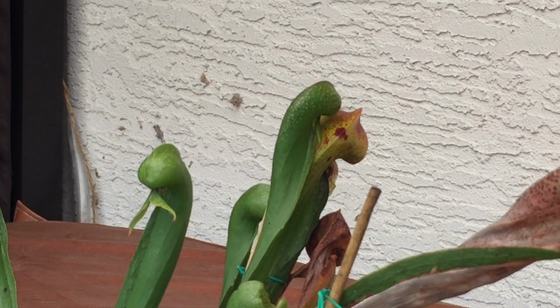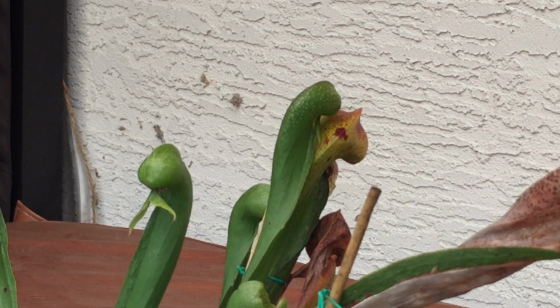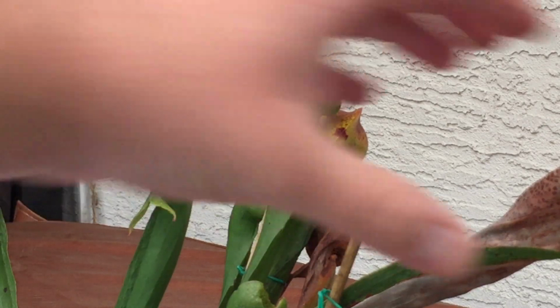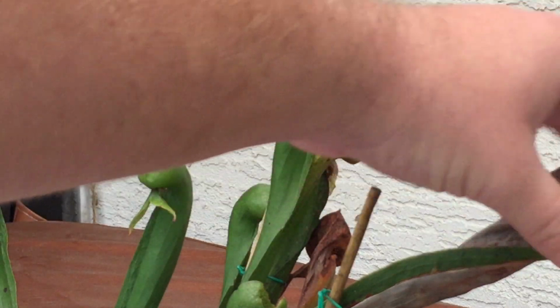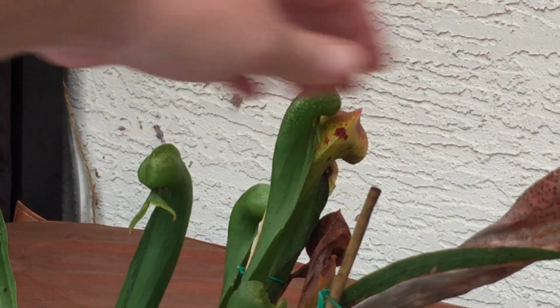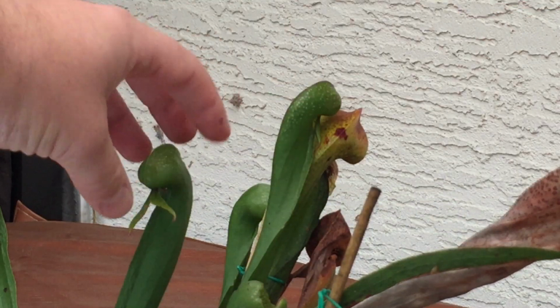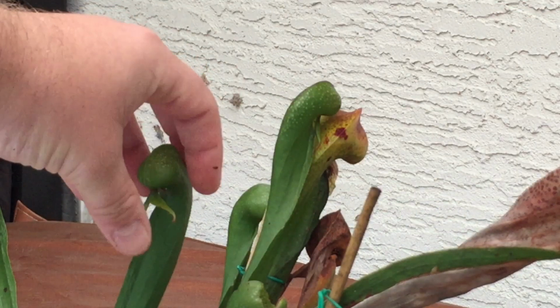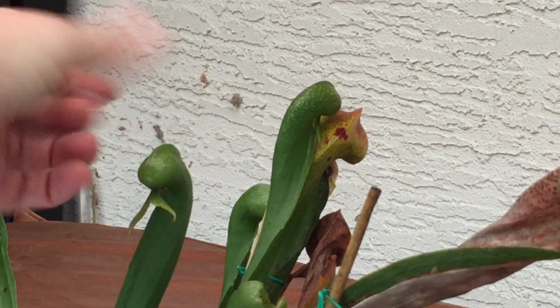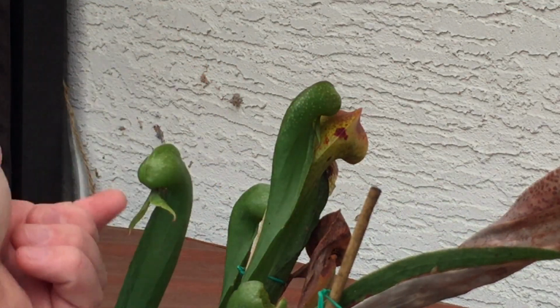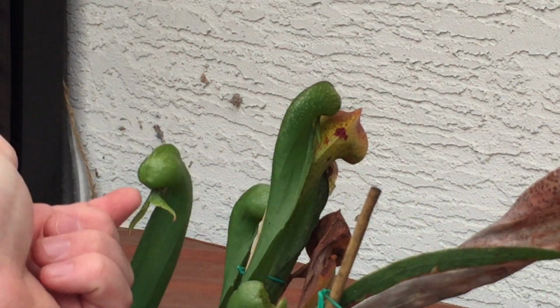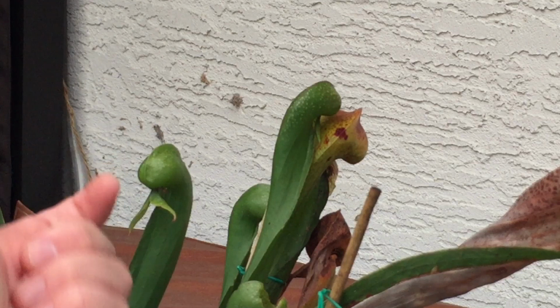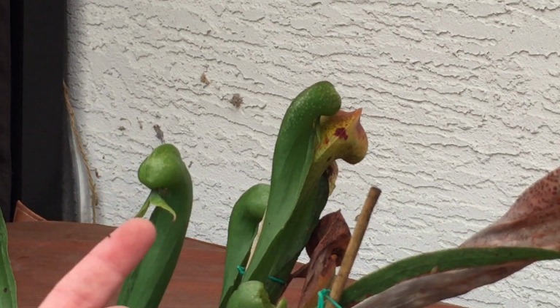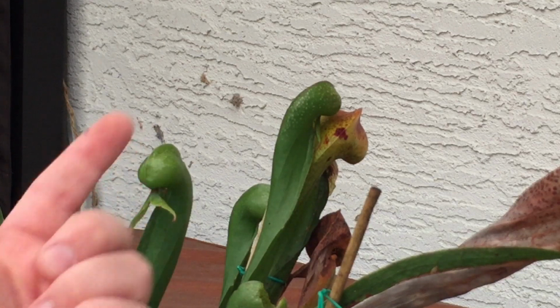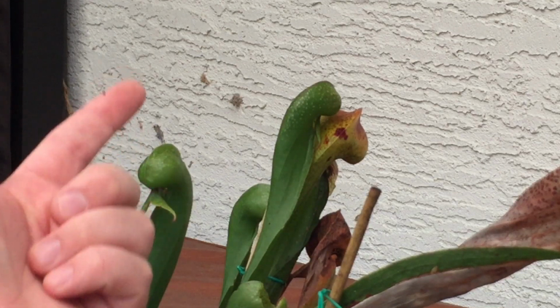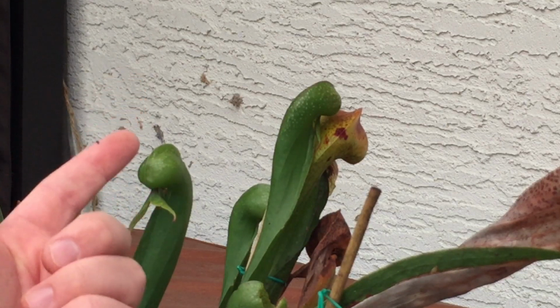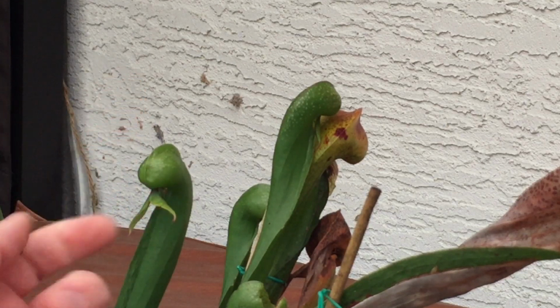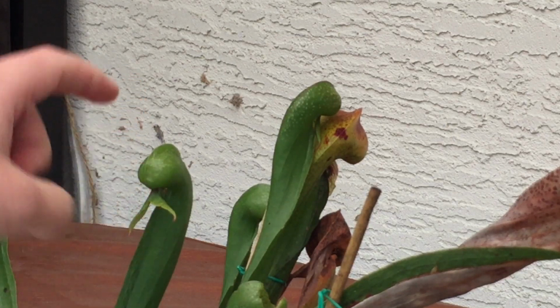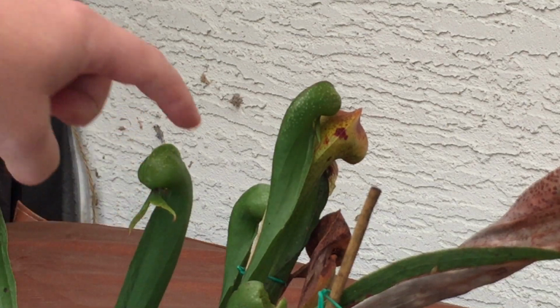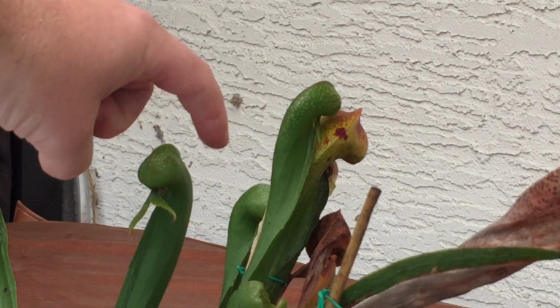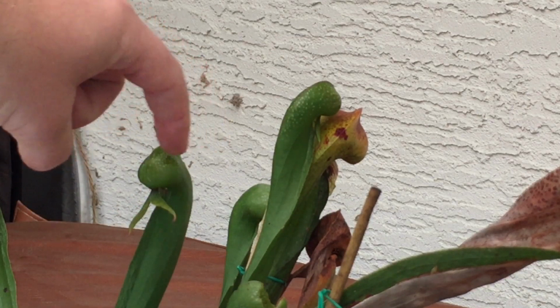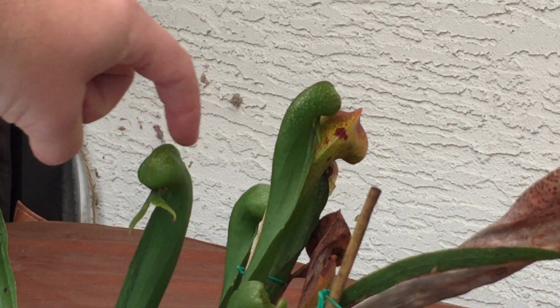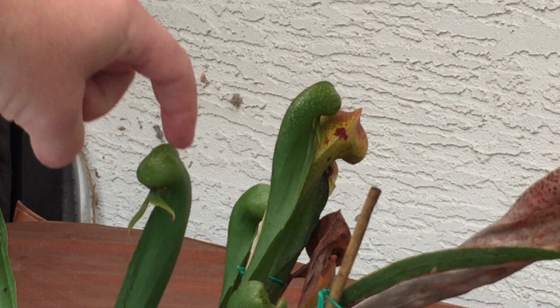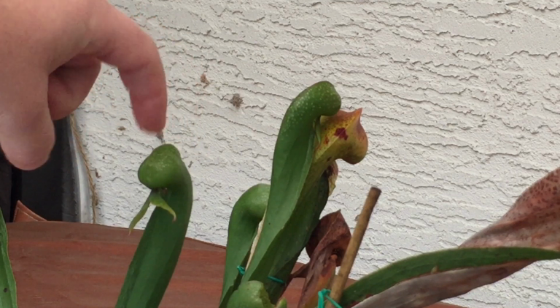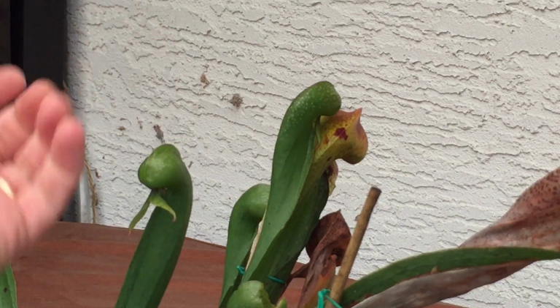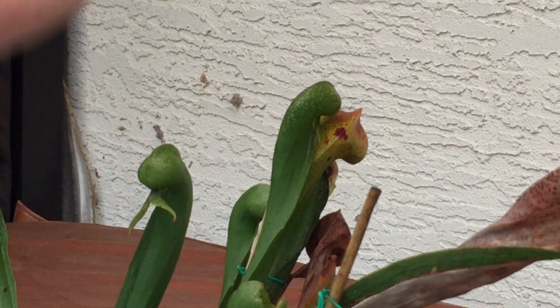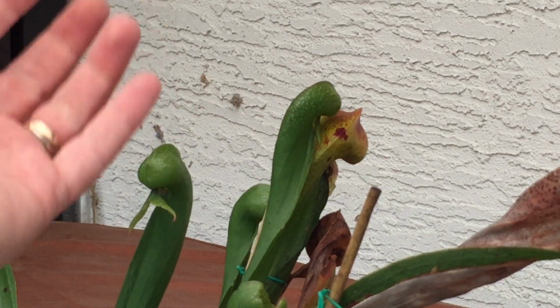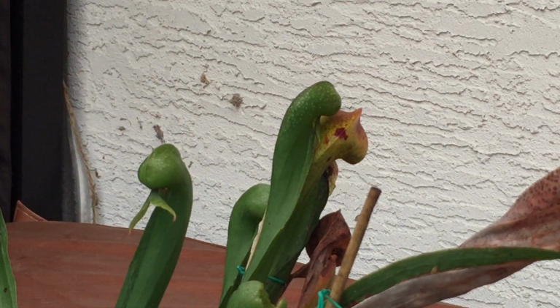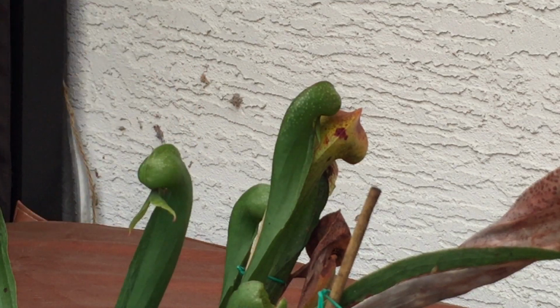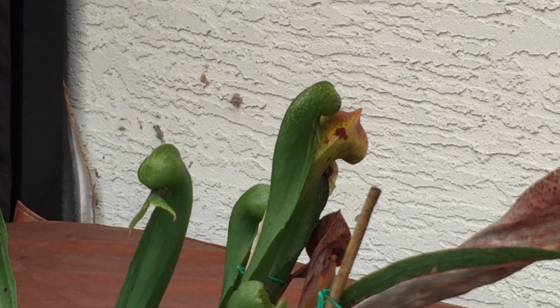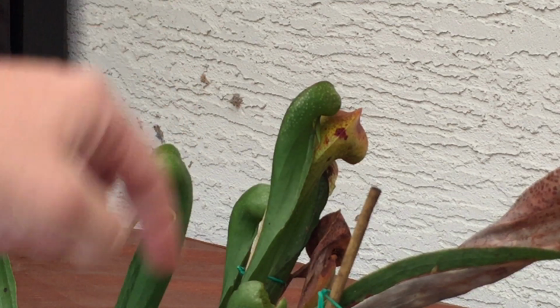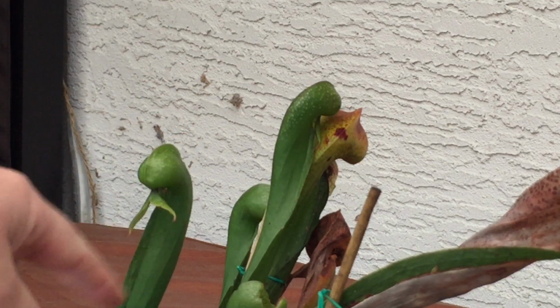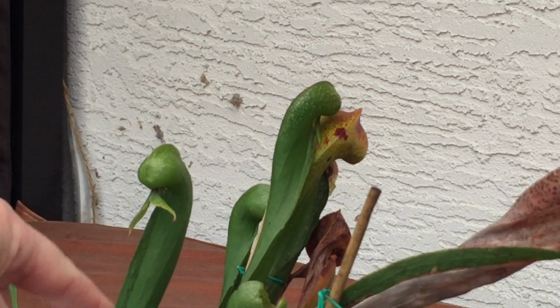The way these guys work is when they're mature, this head is going to swell and there's a little hole underneath. Insects crawl in that little hole, and once they're in they see sort of skylights at the top. They keep trying to get up towards the light and eventually fall down the trap and die.